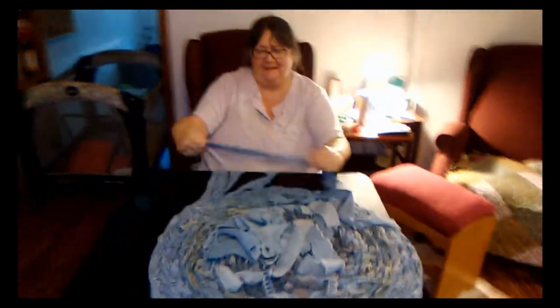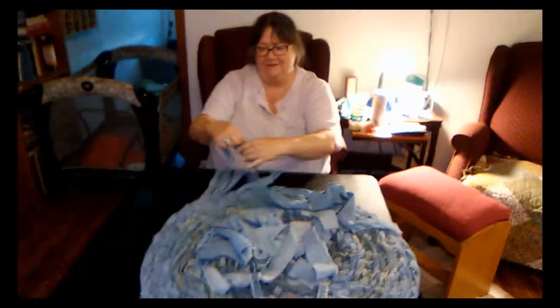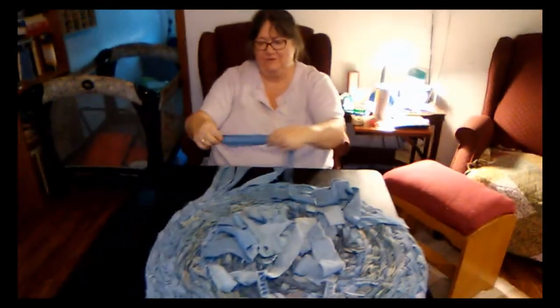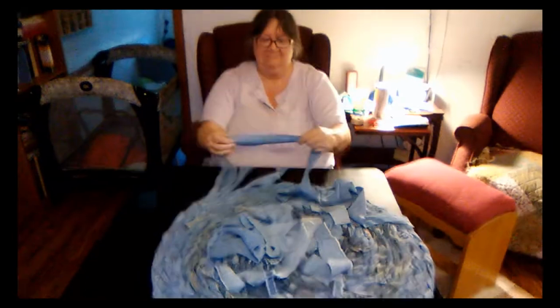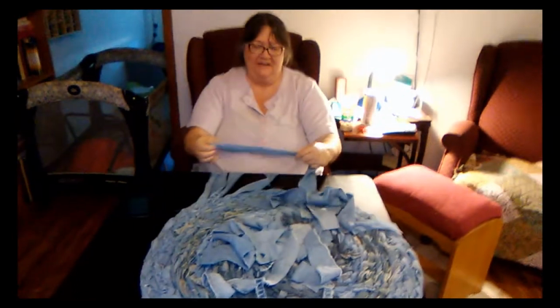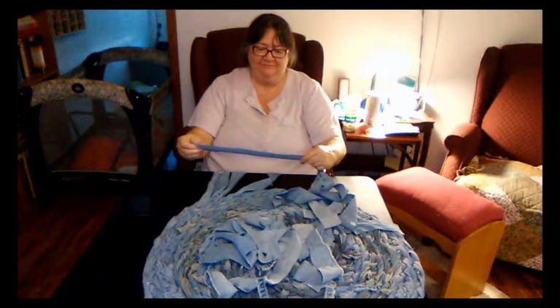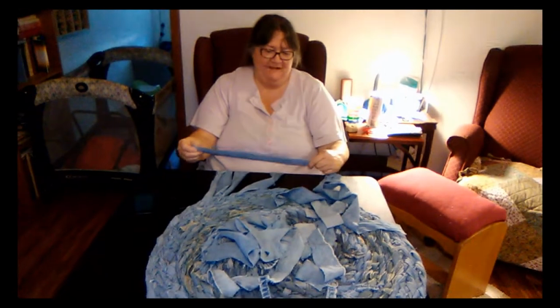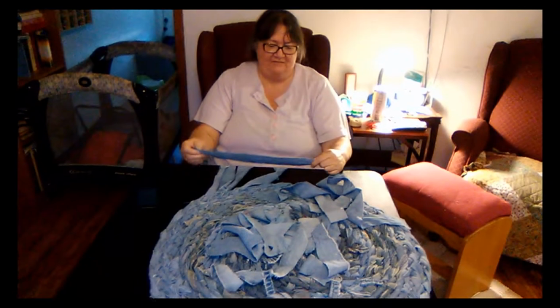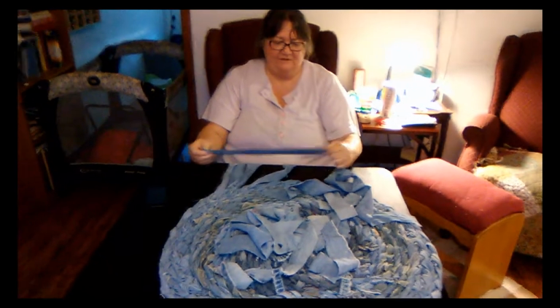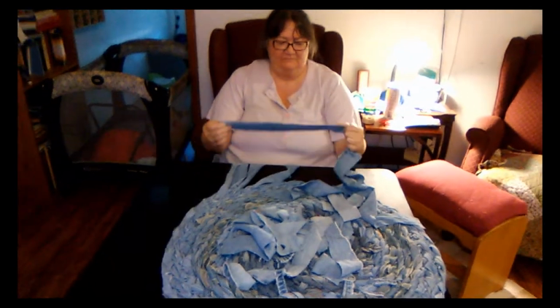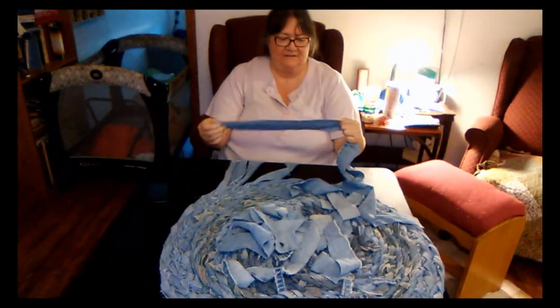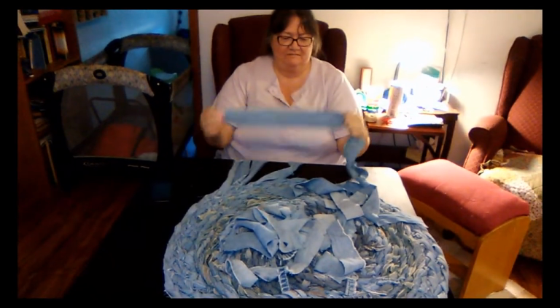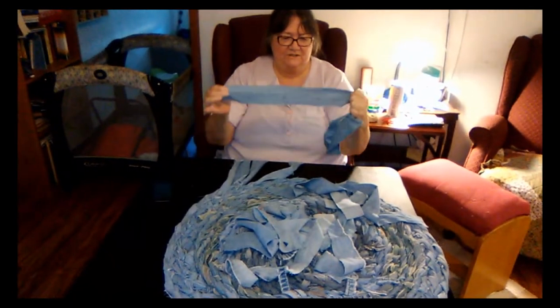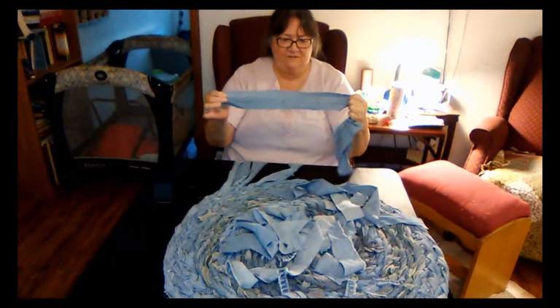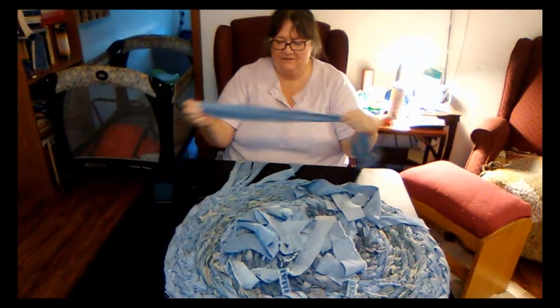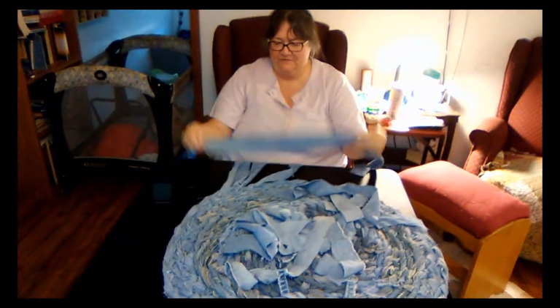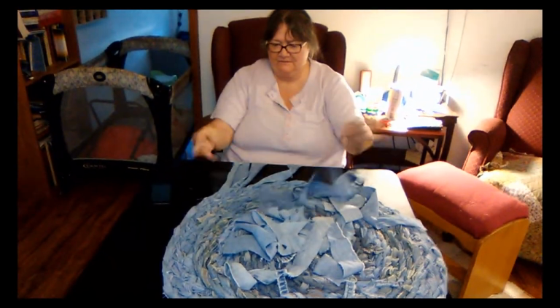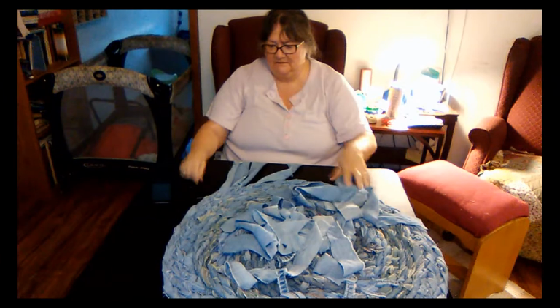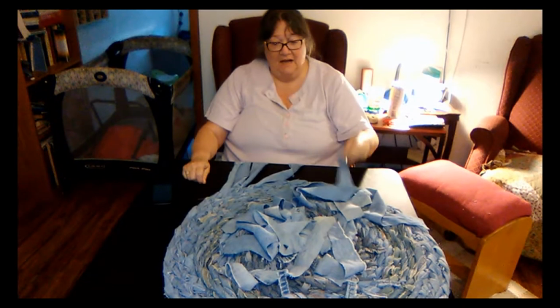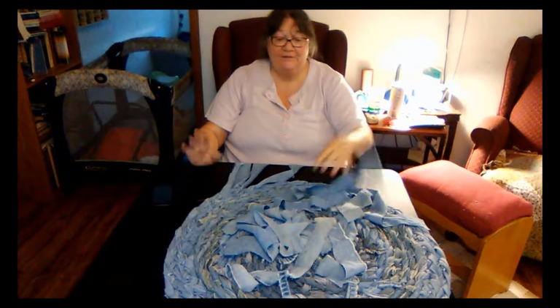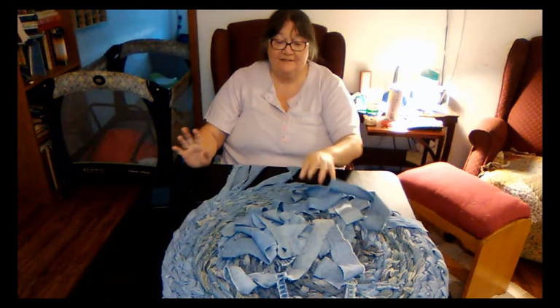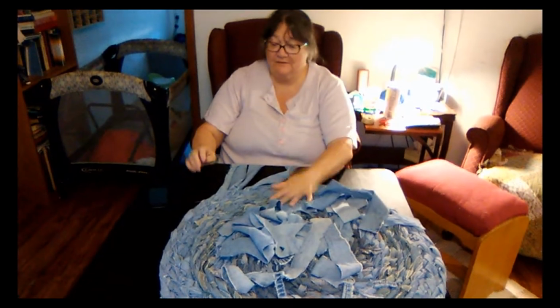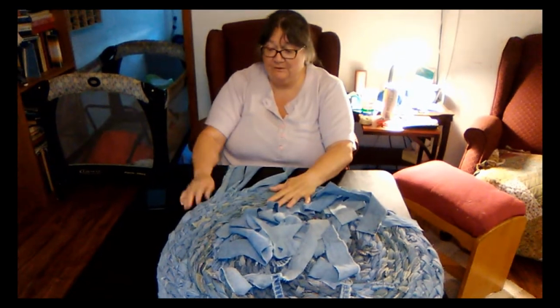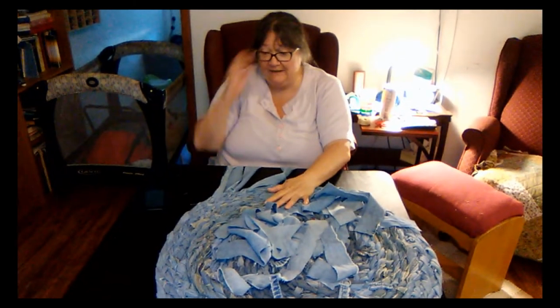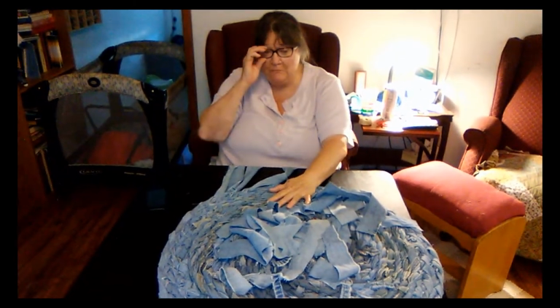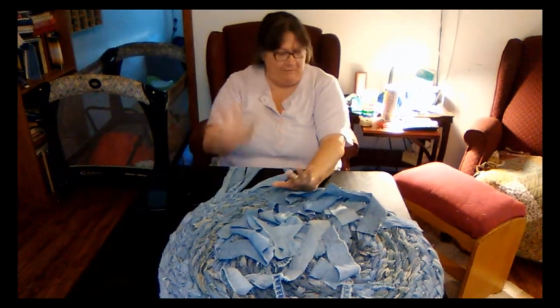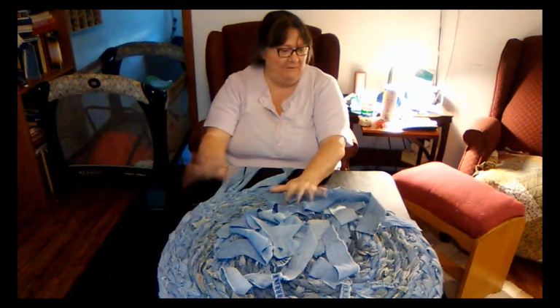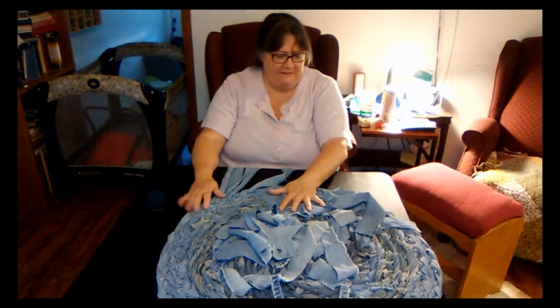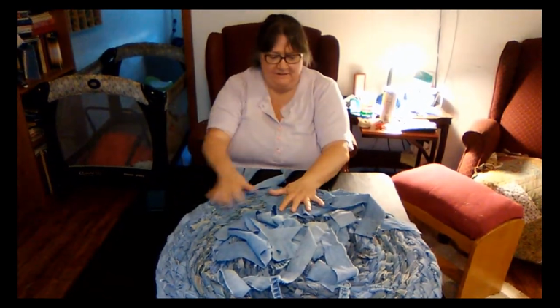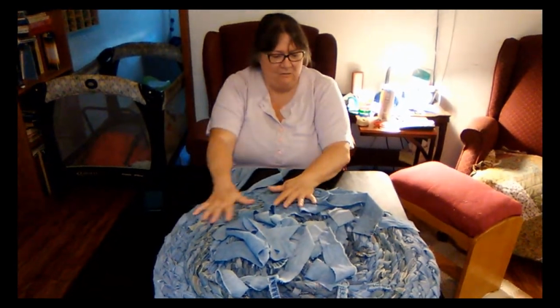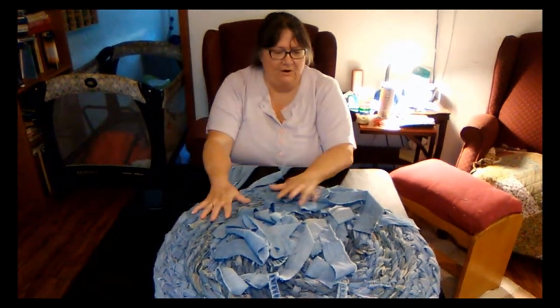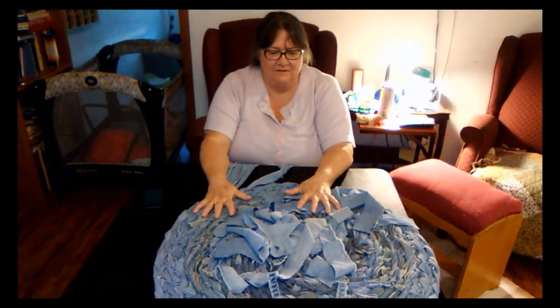They're cut into — I don't know, I have a job or jean — it looks like two, two and a half inch strips. I'm new at this, so I don't know what I'm doing, but I do remember my grandmother doing this and she had them all over the house.